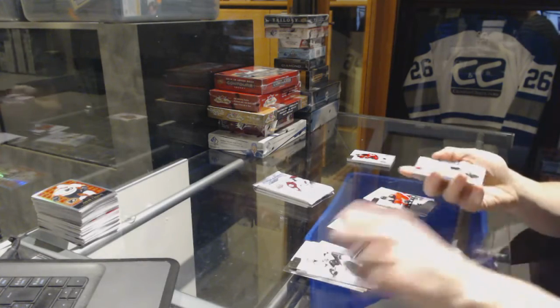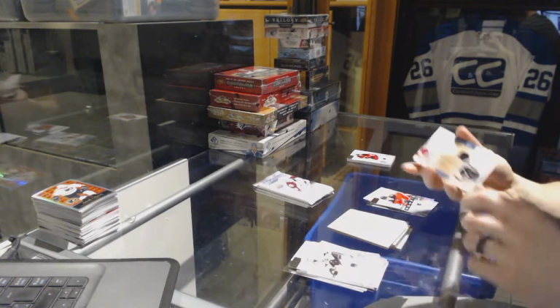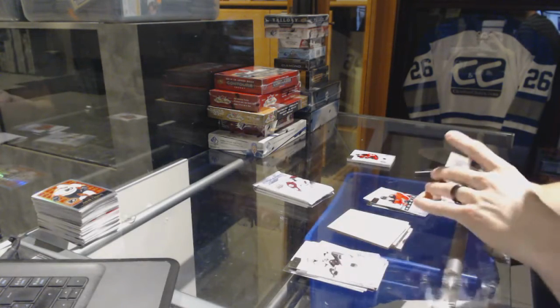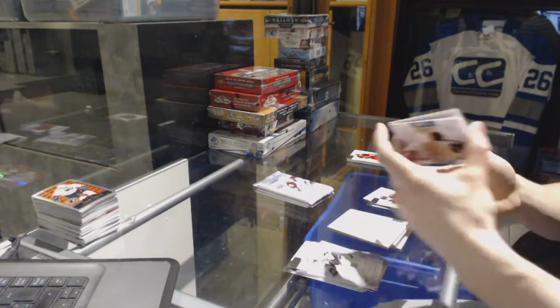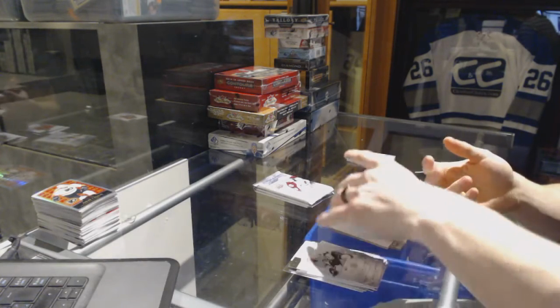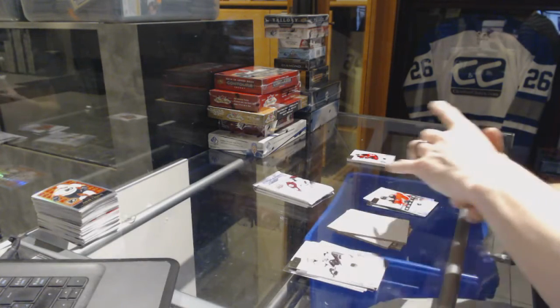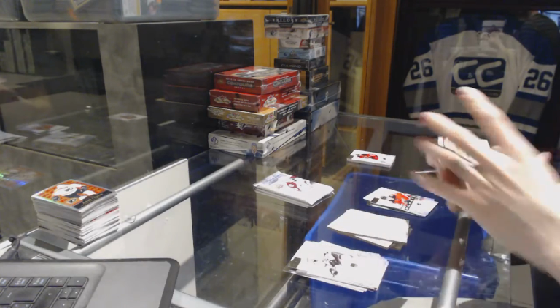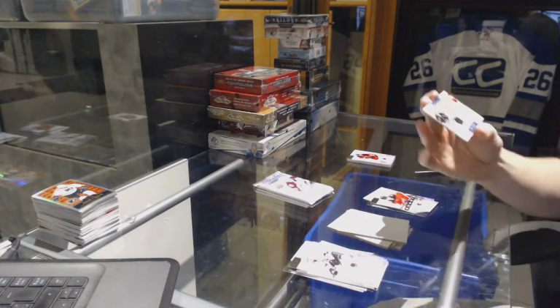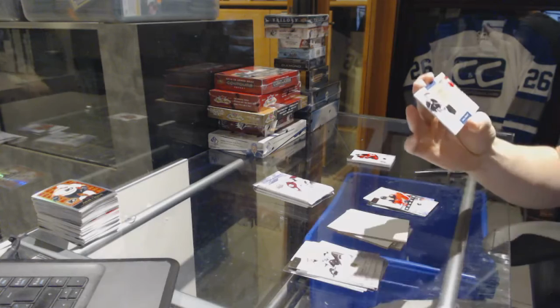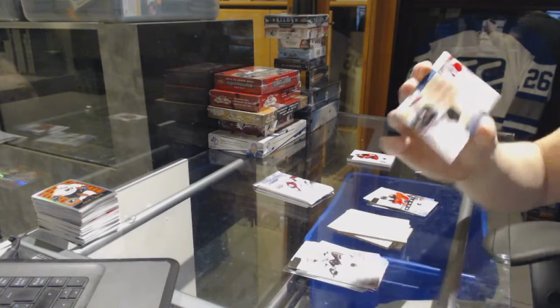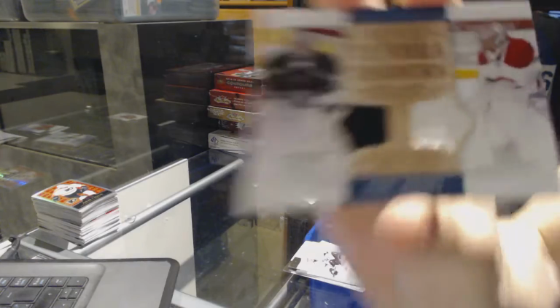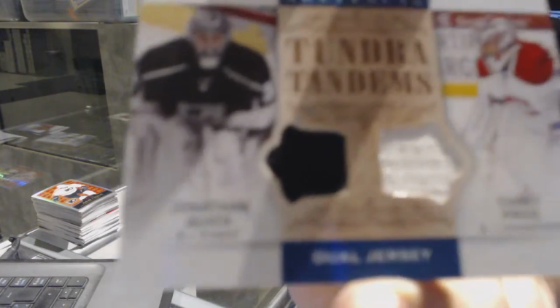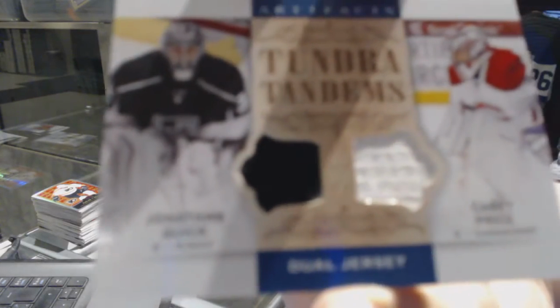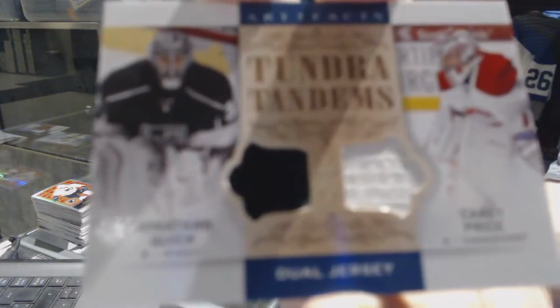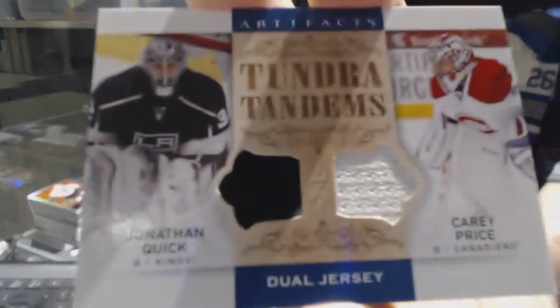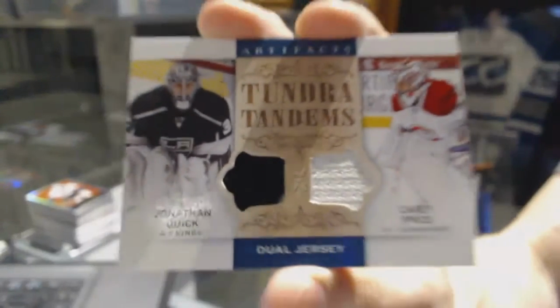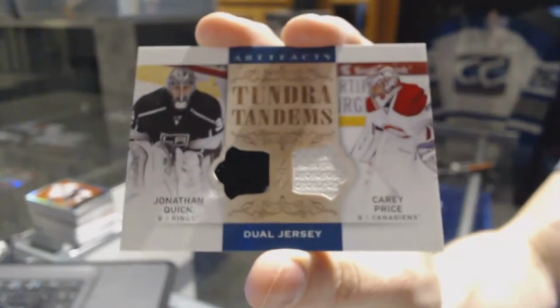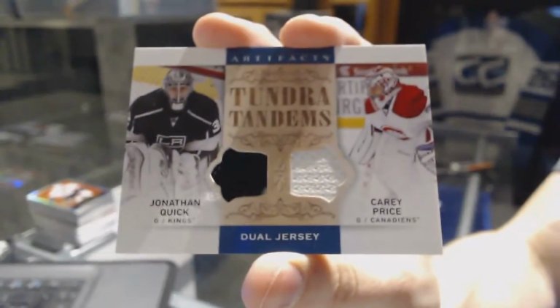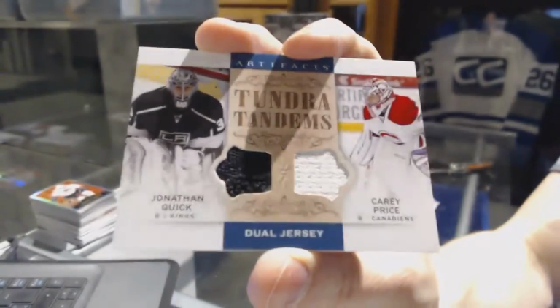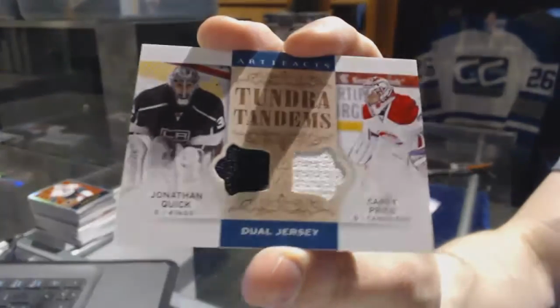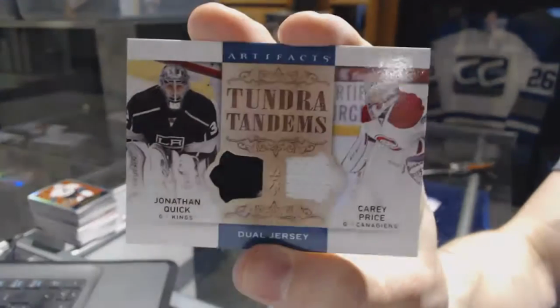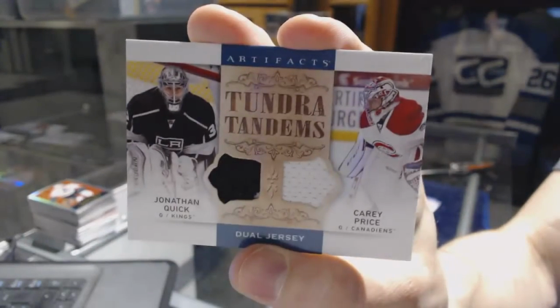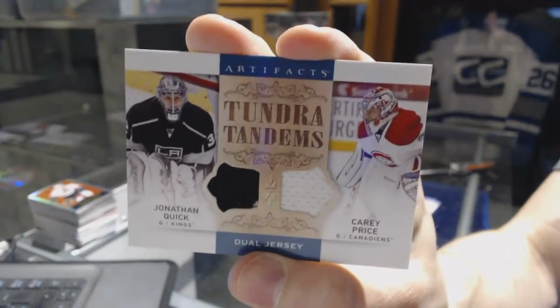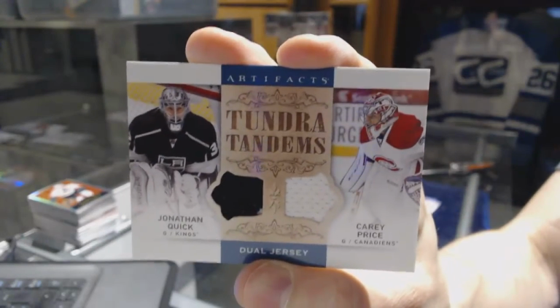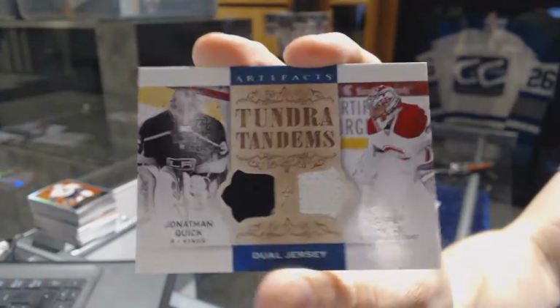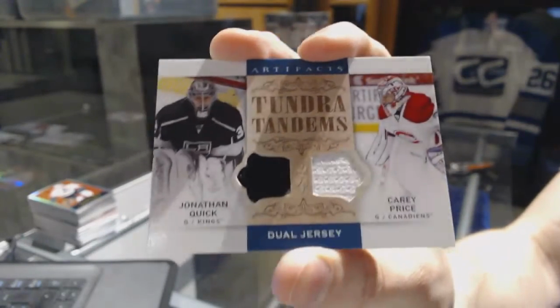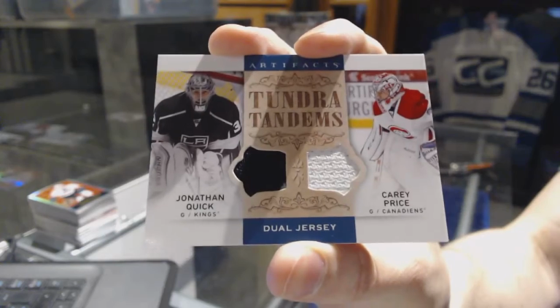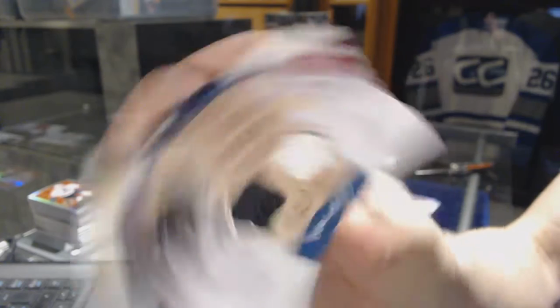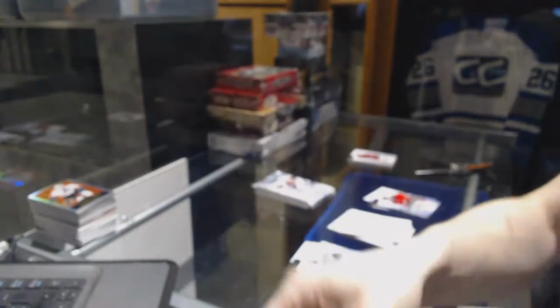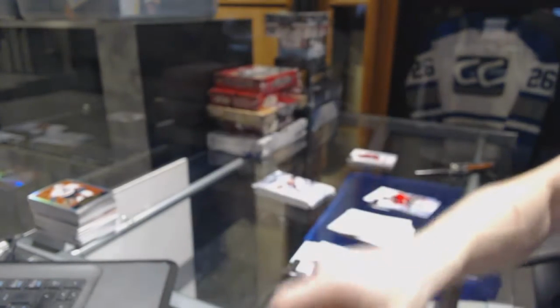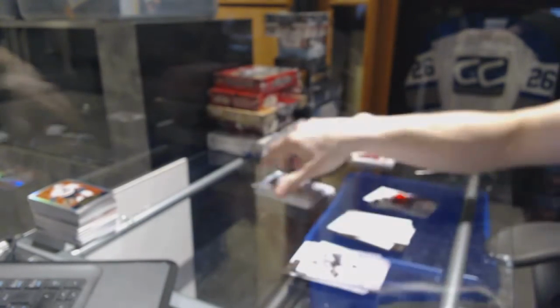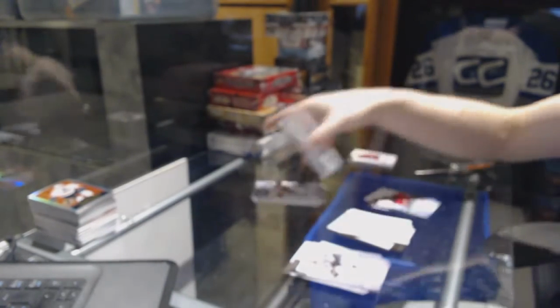We've got a Tundra Tandems, which would be random between the Kings and Canadiens — Jonathan Quick and Carey Price.